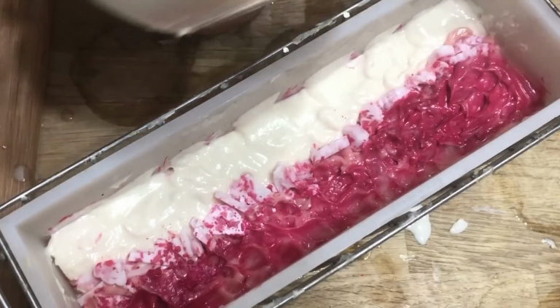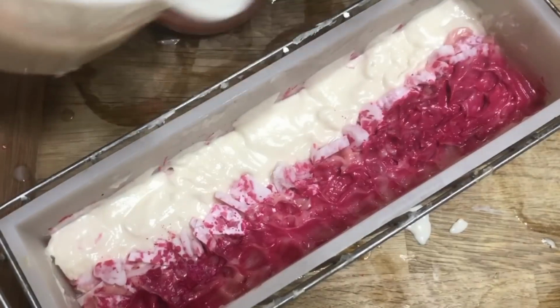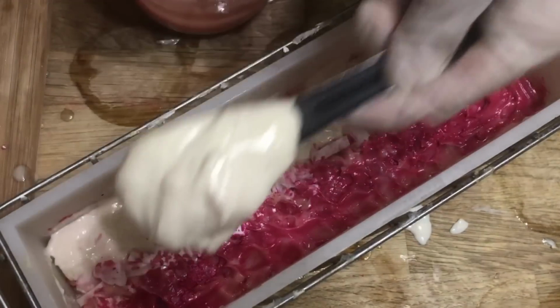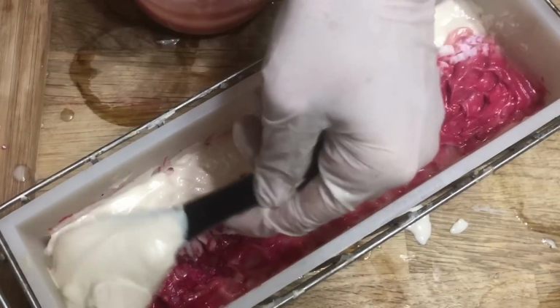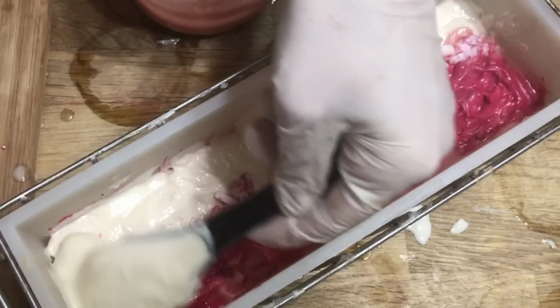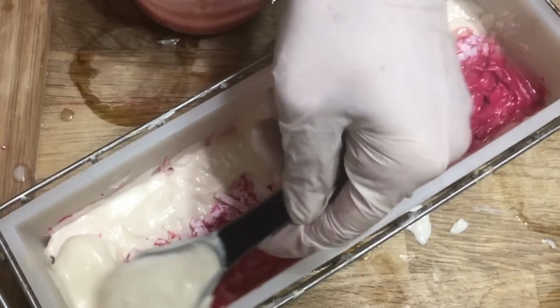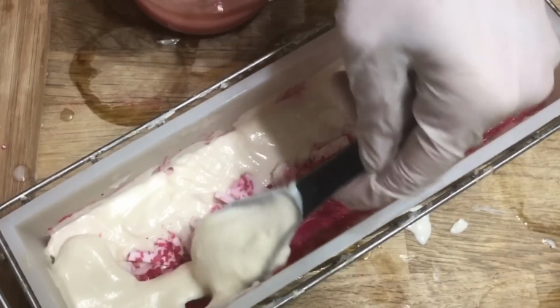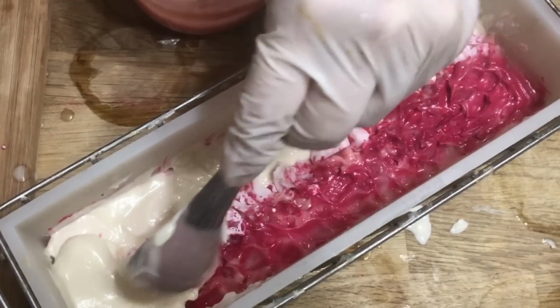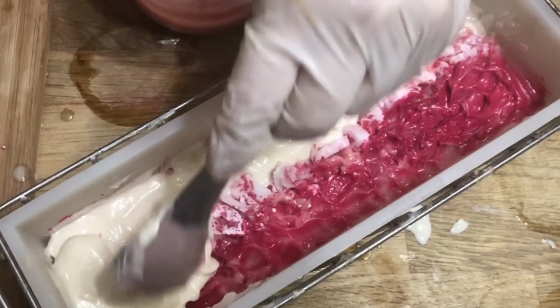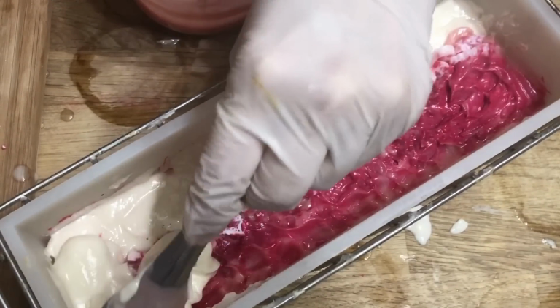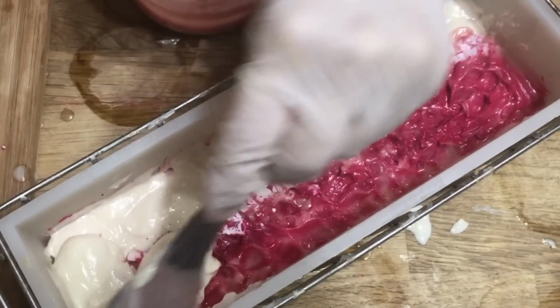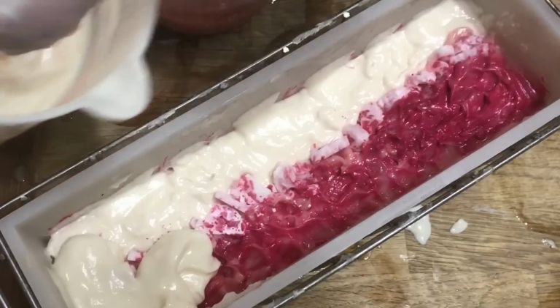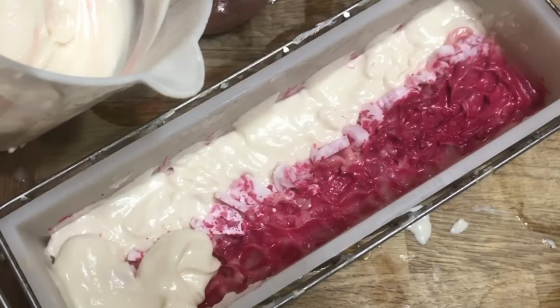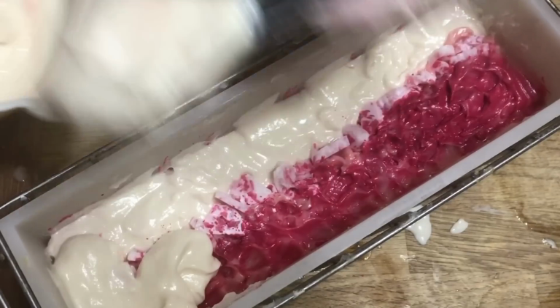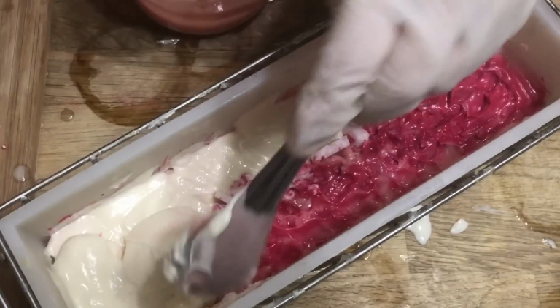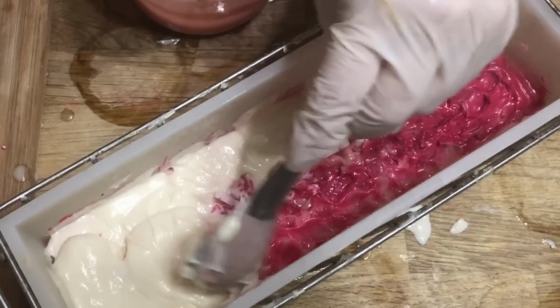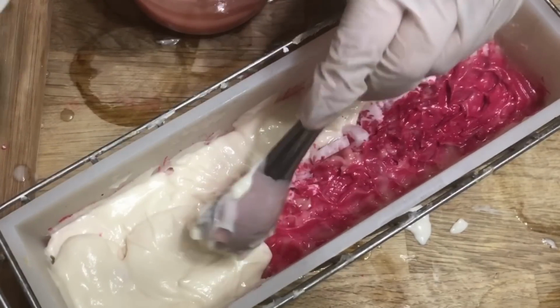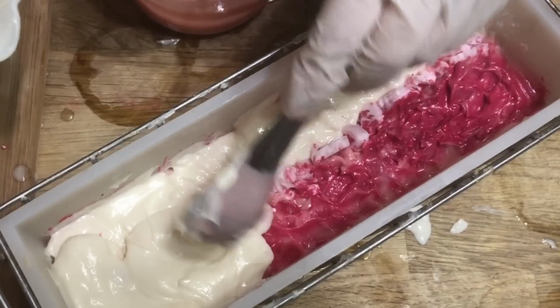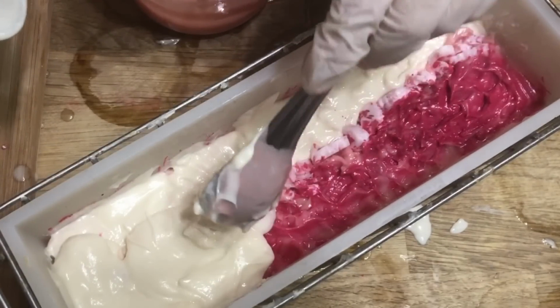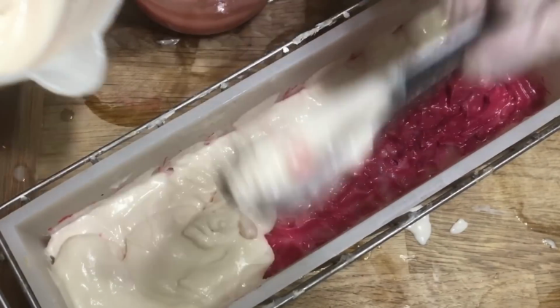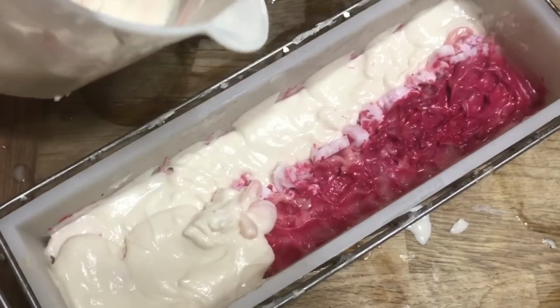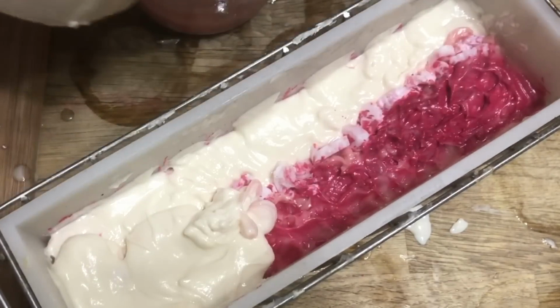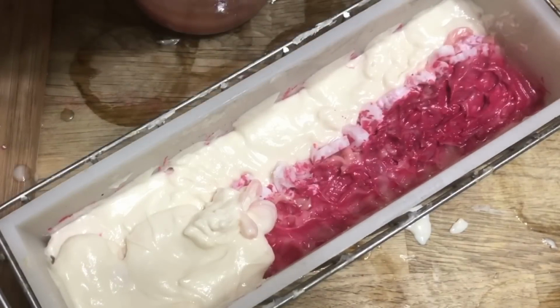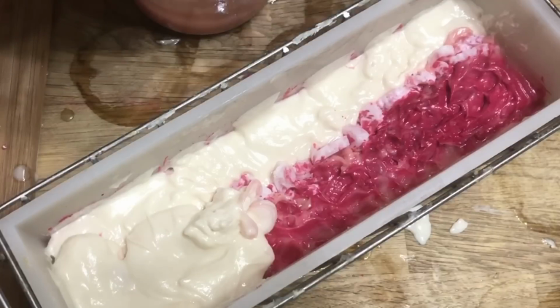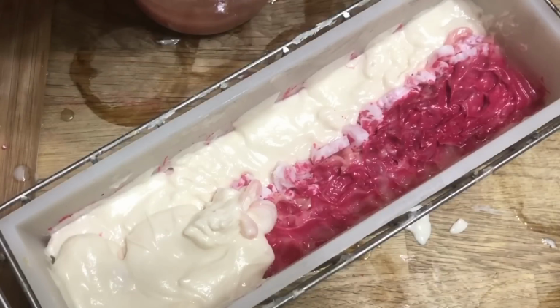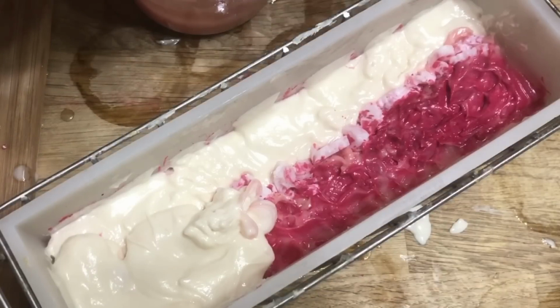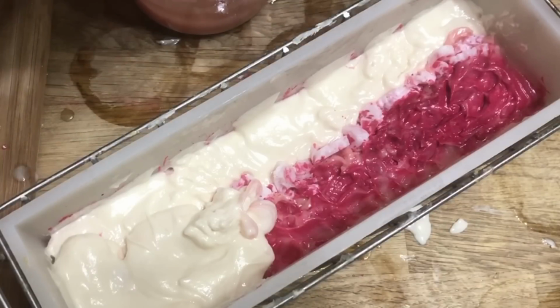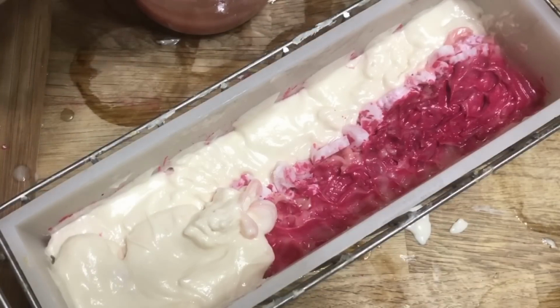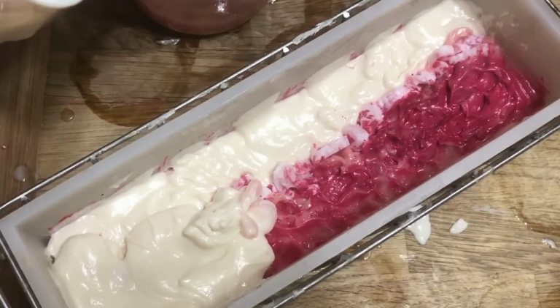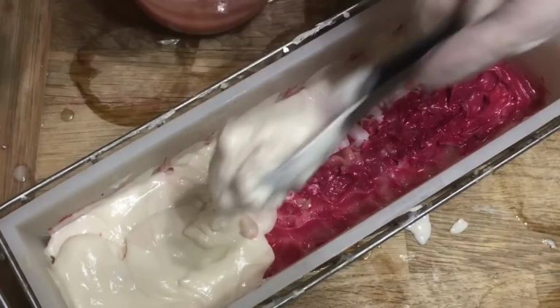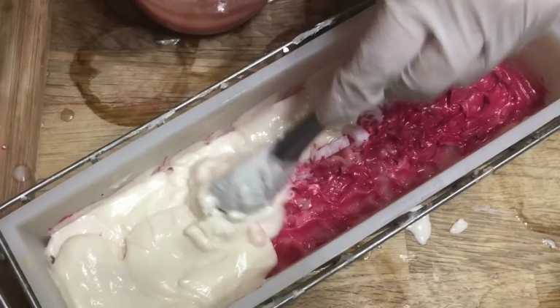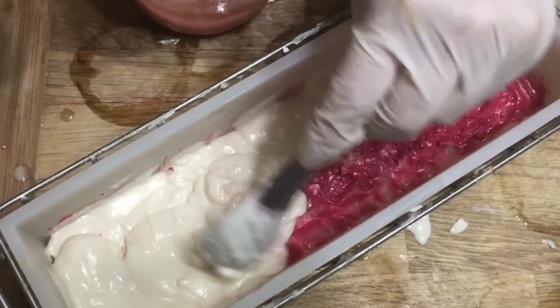From here on out, I'm just going to continue rotating the colors and layering them on top. I just want to make sure that I get really good patches of isolated color along with some mixed blended color, and that just kind of gives it that swirl stone effect.